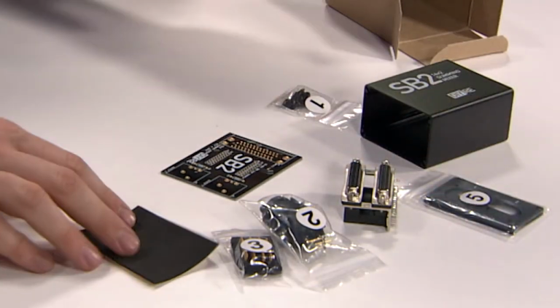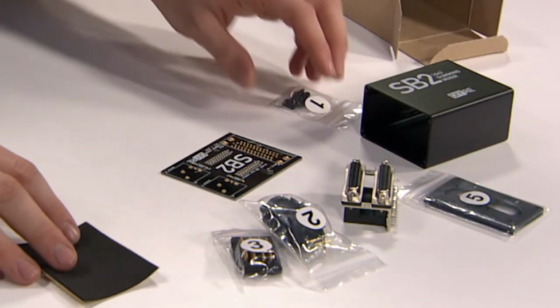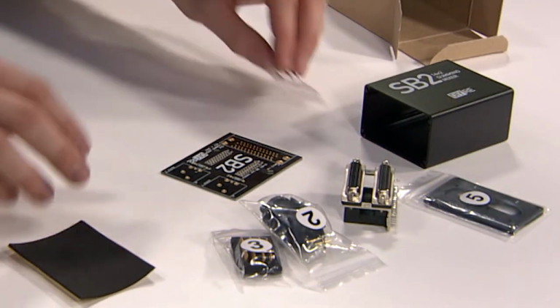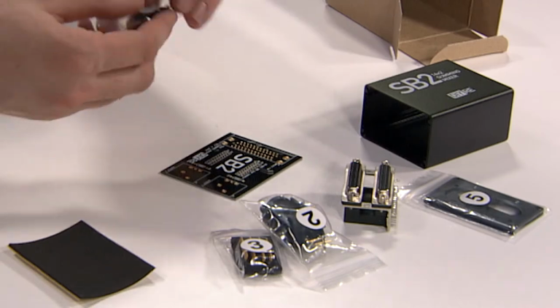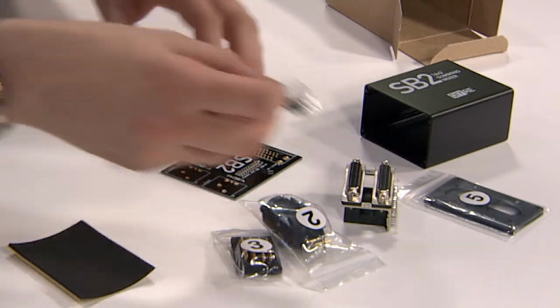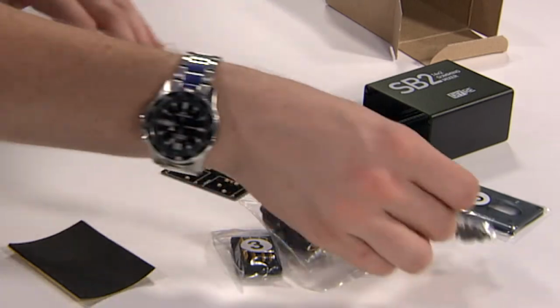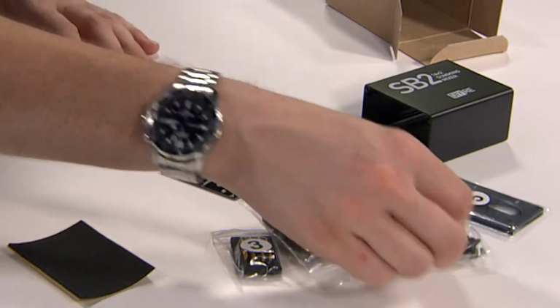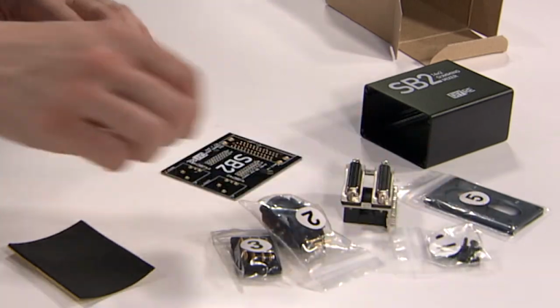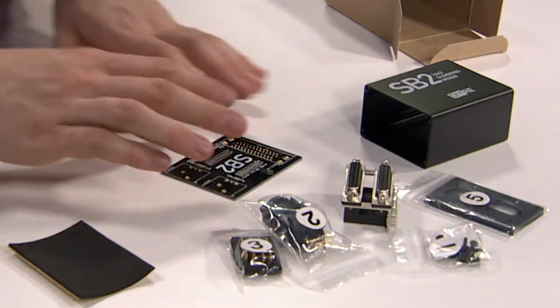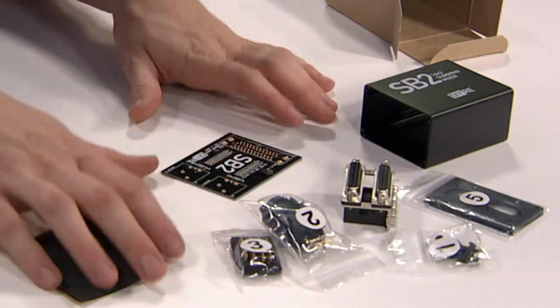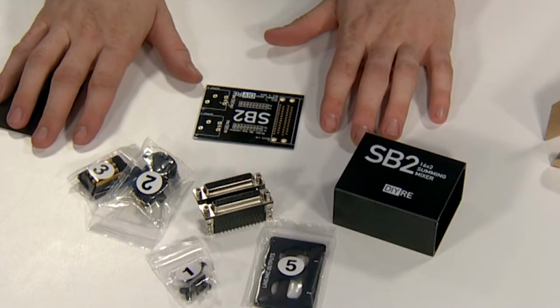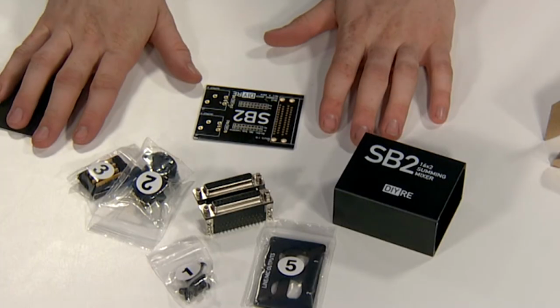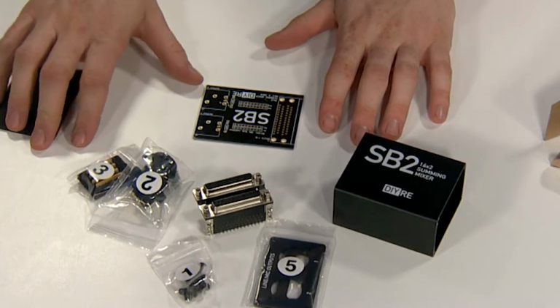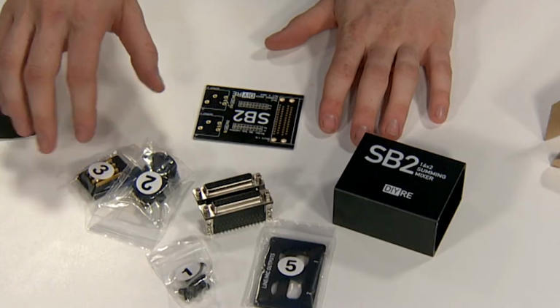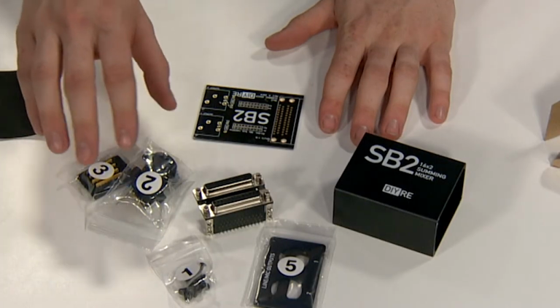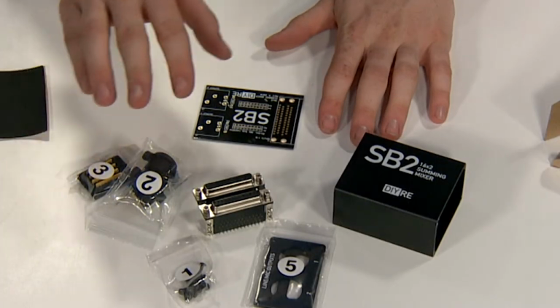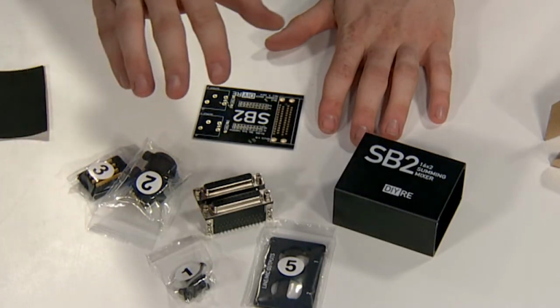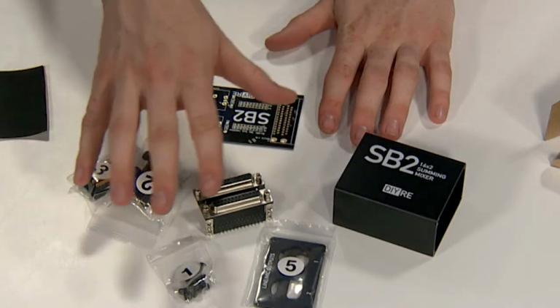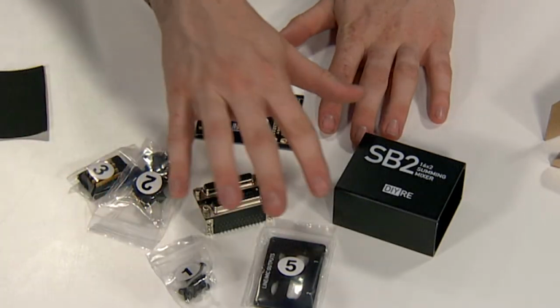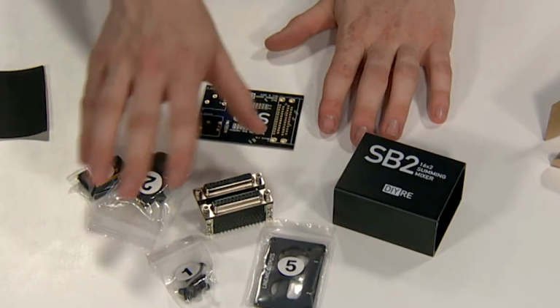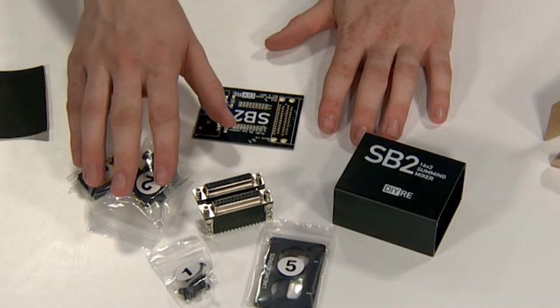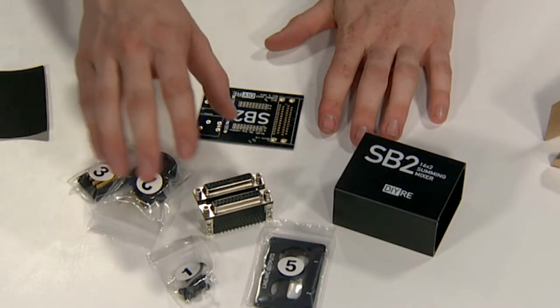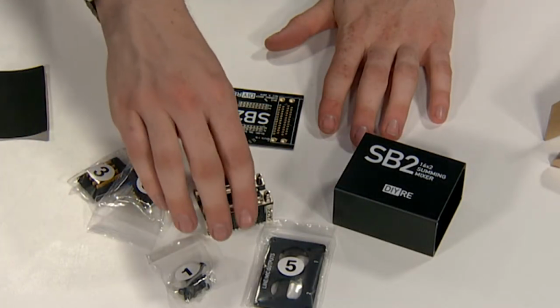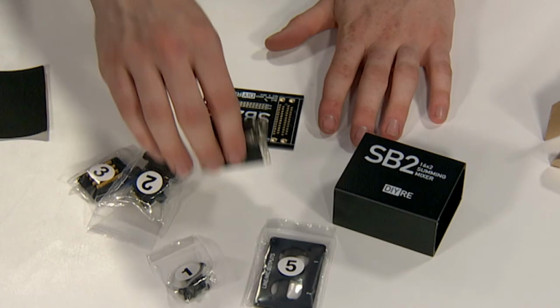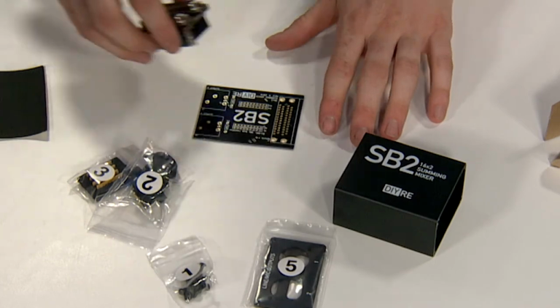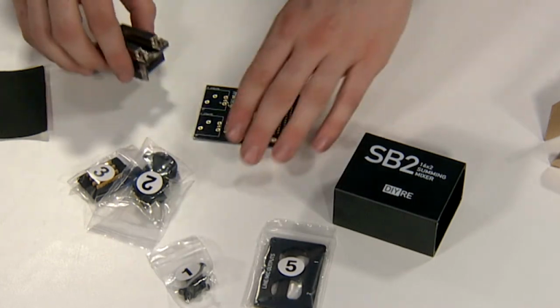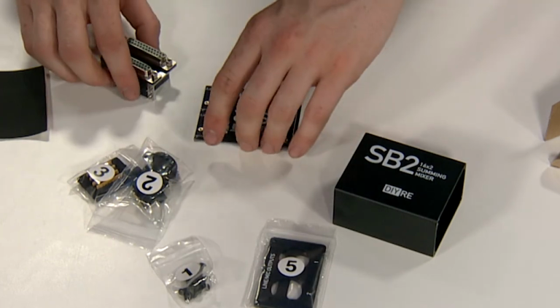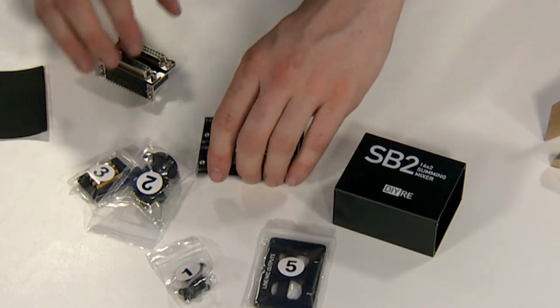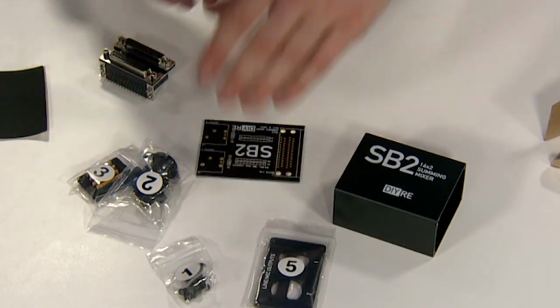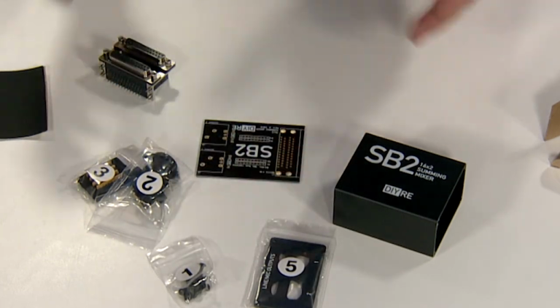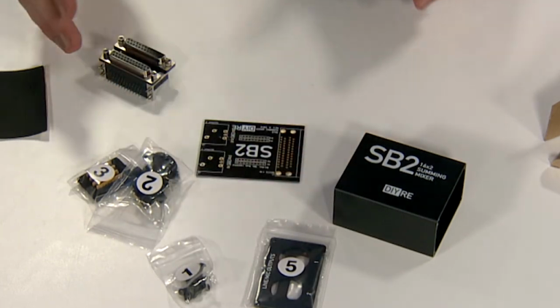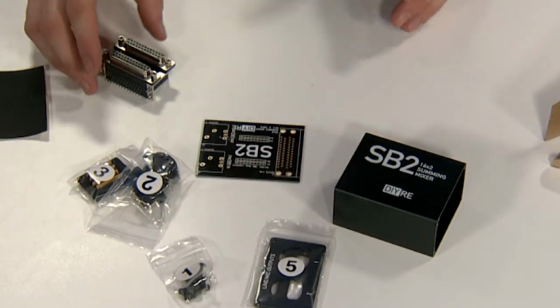And like other kits in the DIYRE universe, the bags are all nicely labeled in order for following through the instructions.